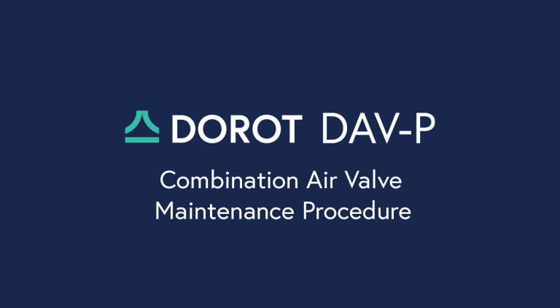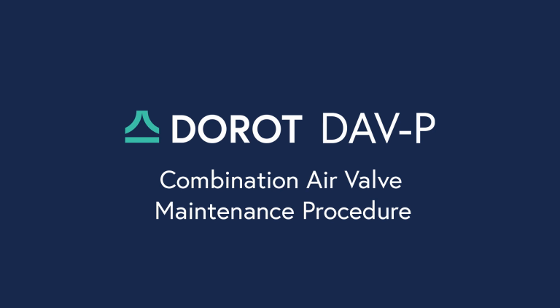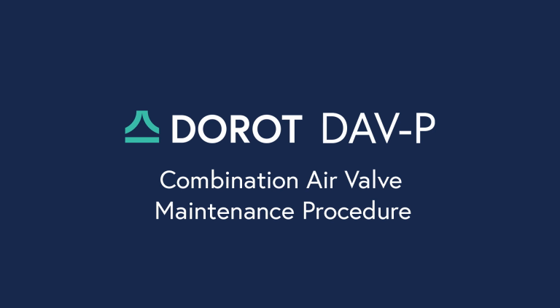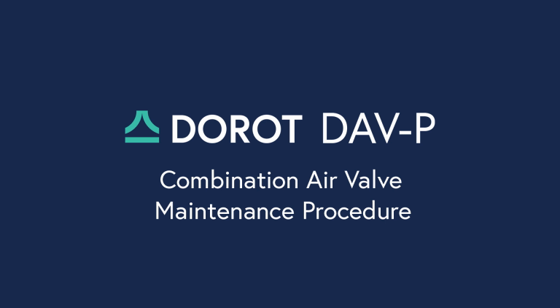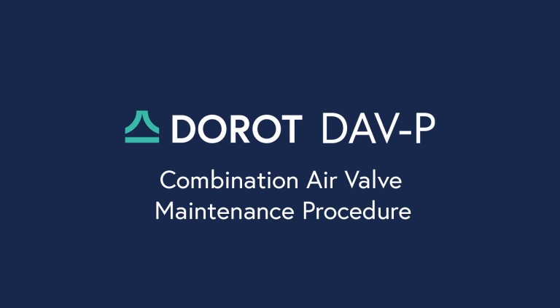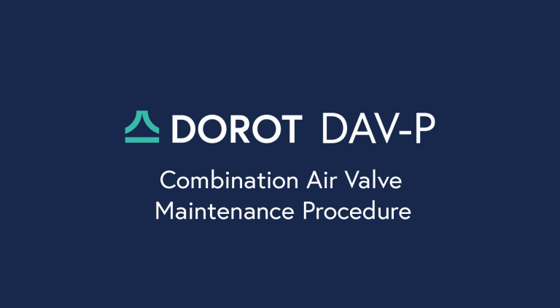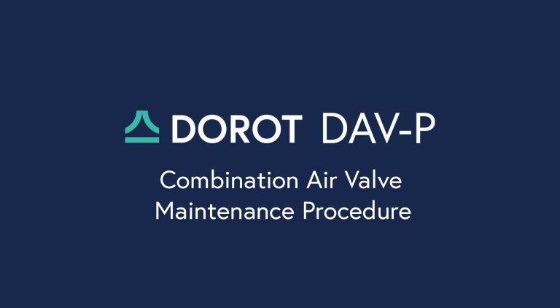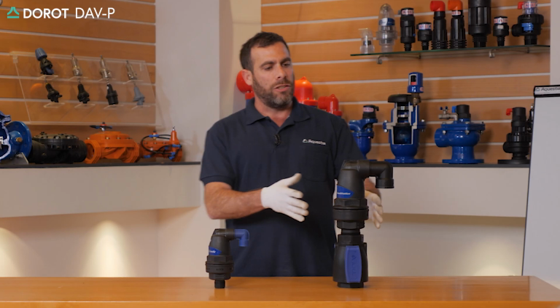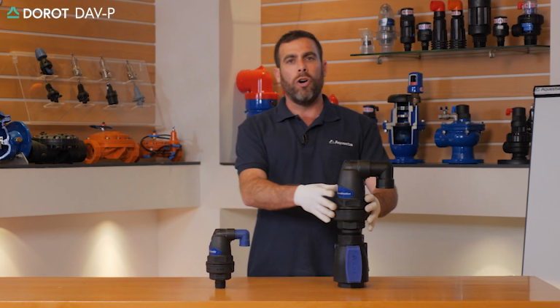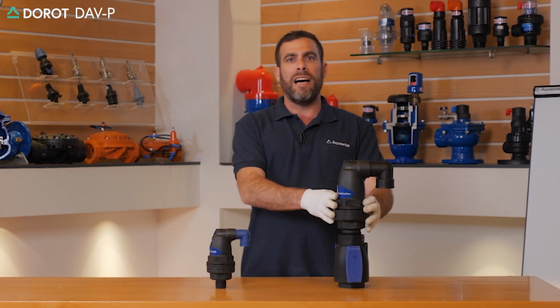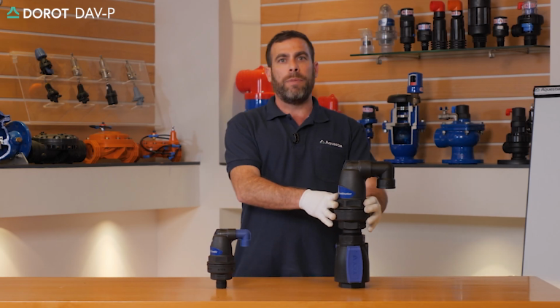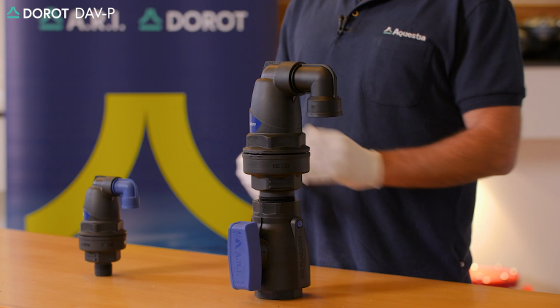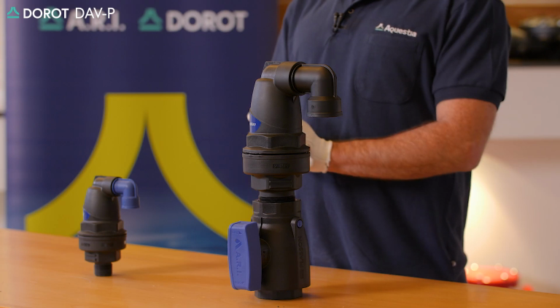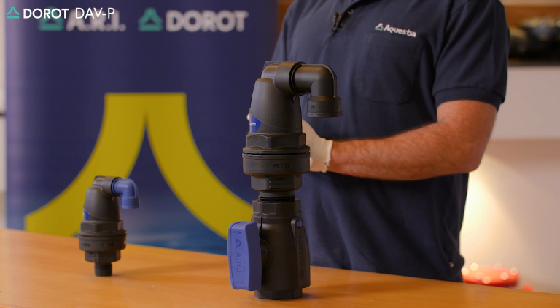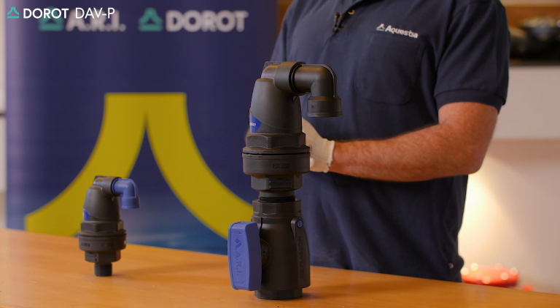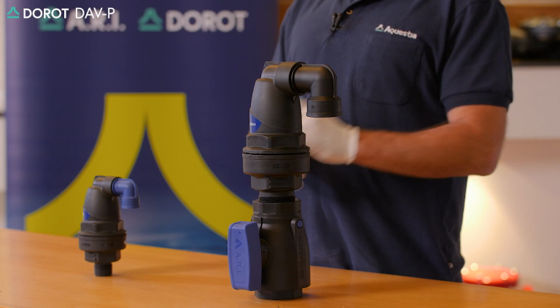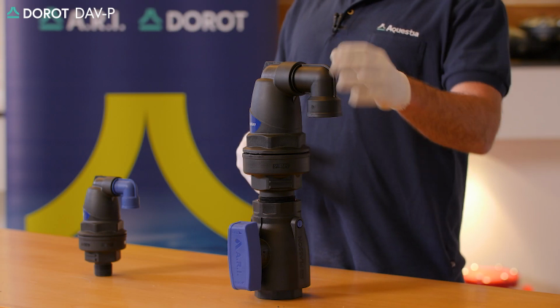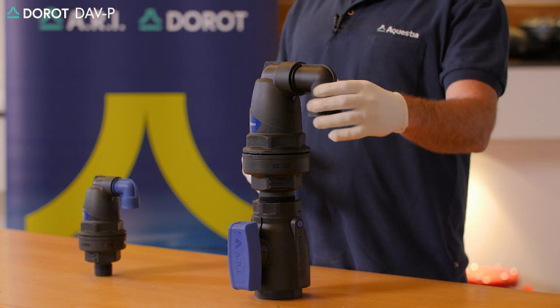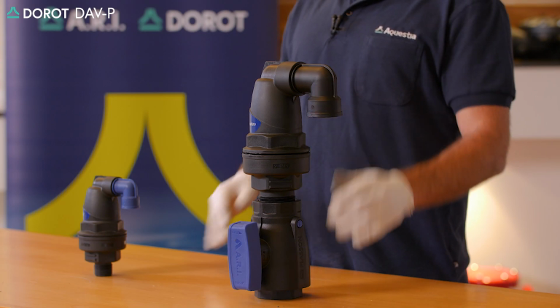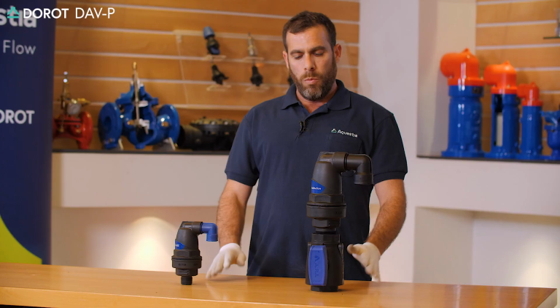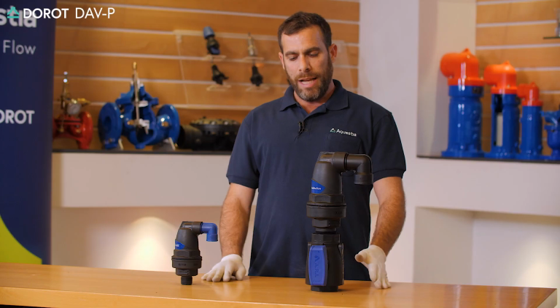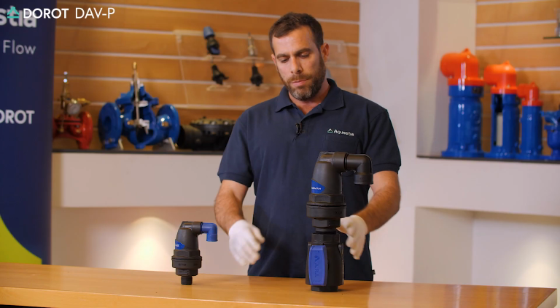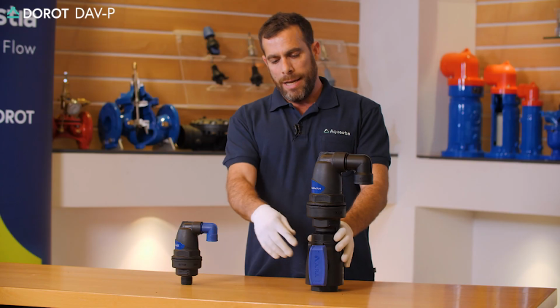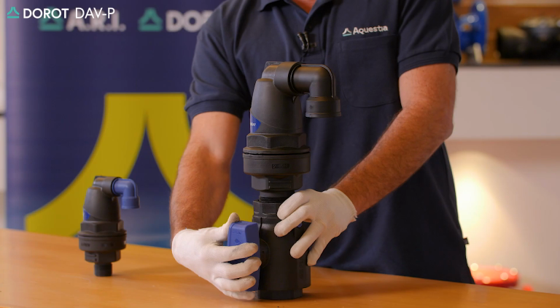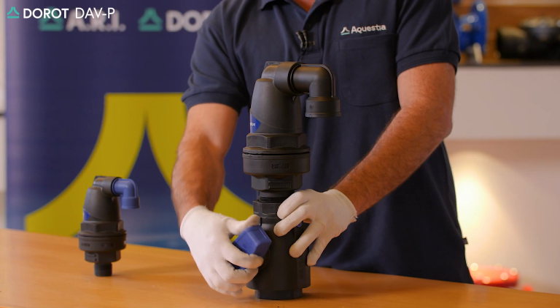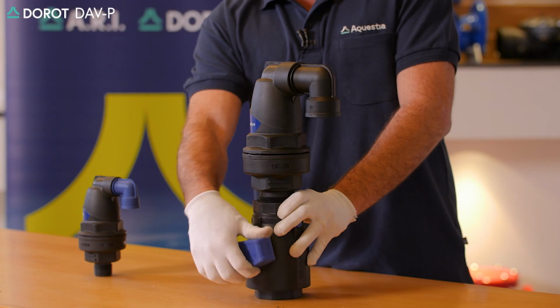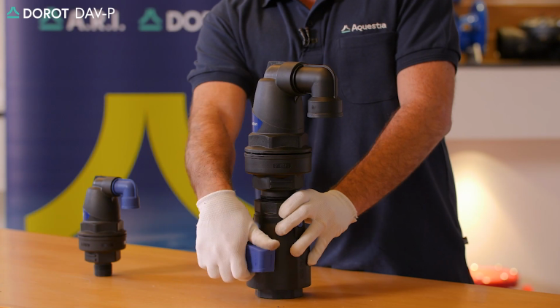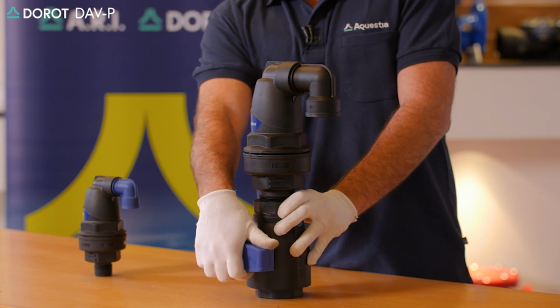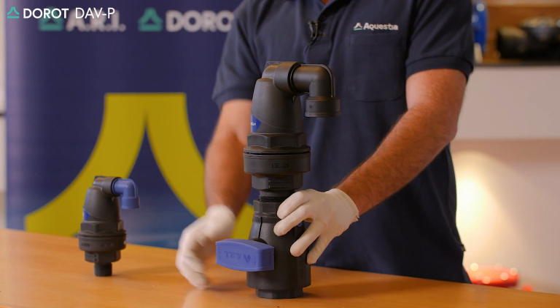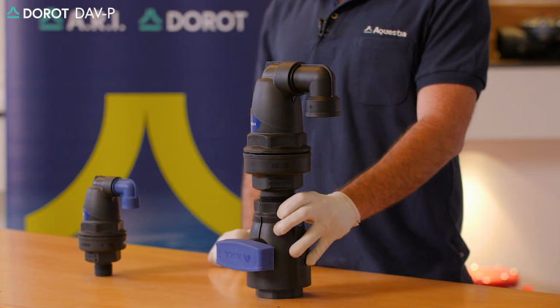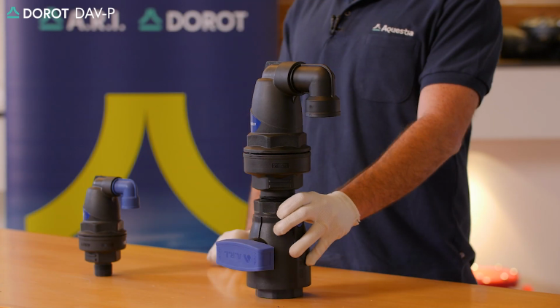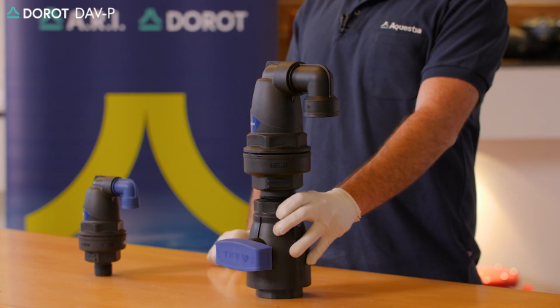Maintenance procedure on the Dorot Dove P combination 2-inch air valve. We'll start by closing the isolation valve underneath the unit.